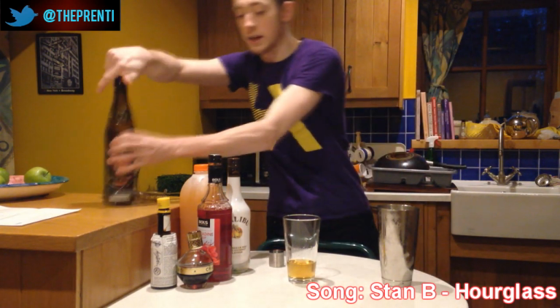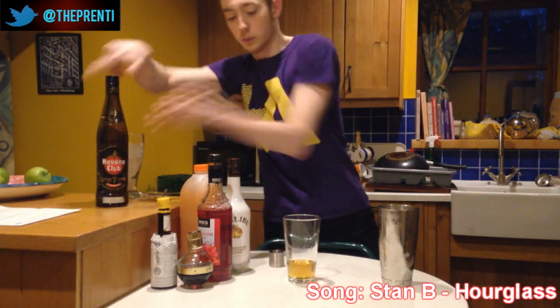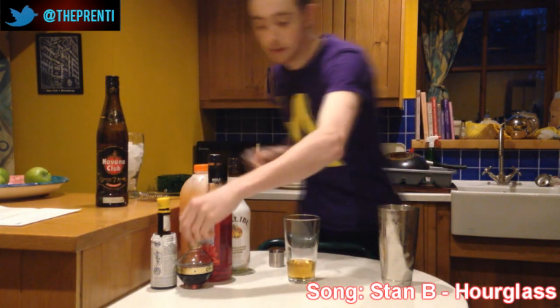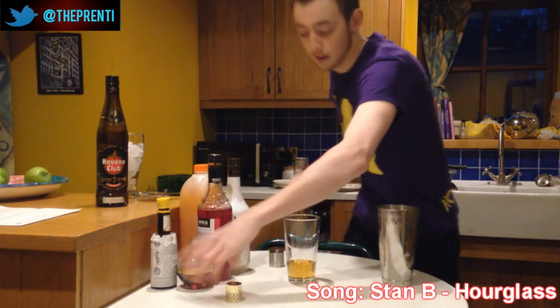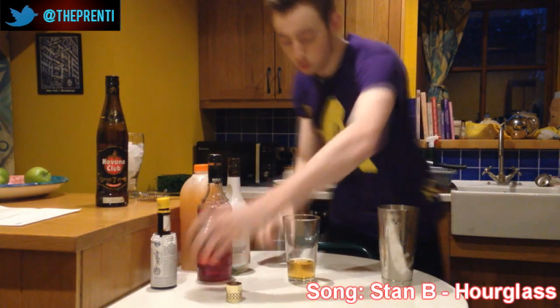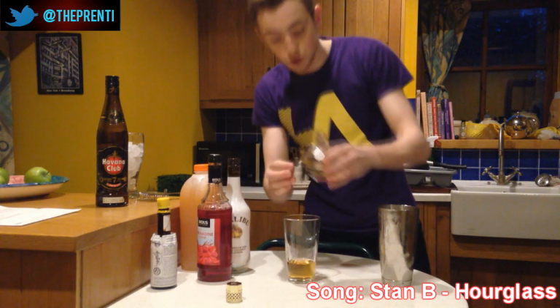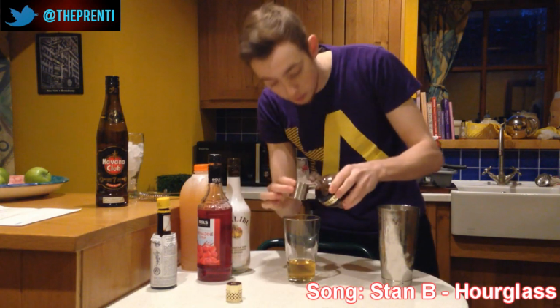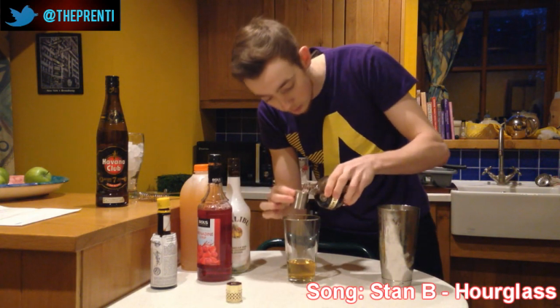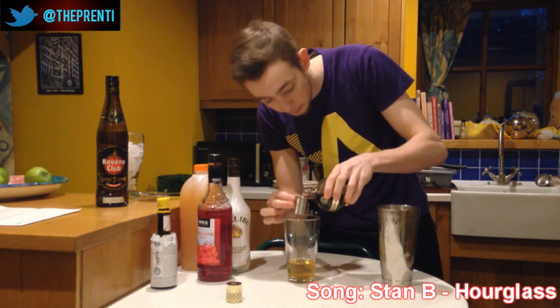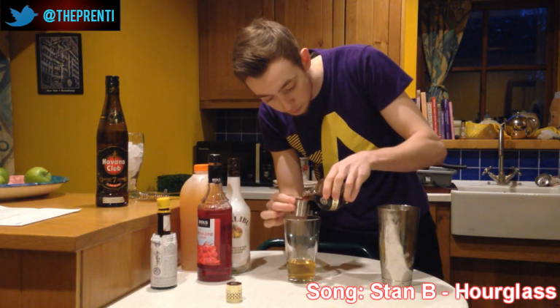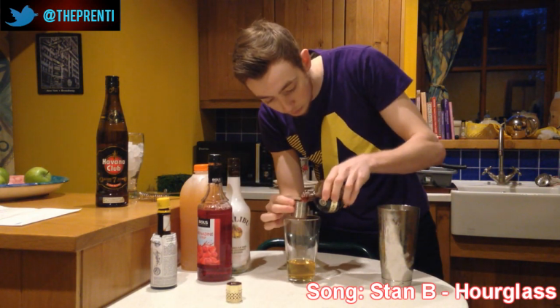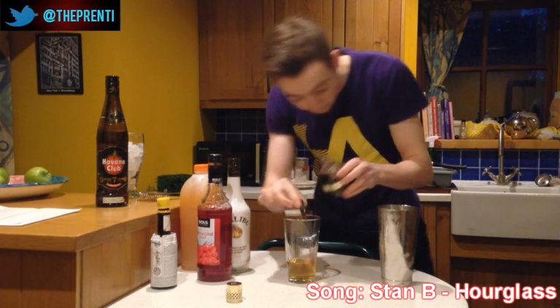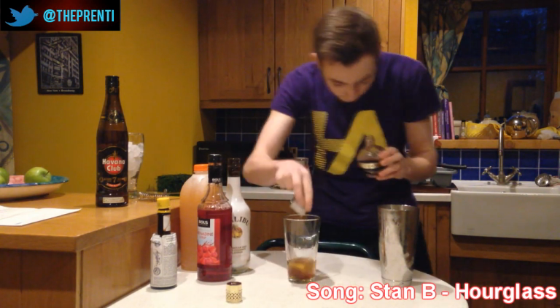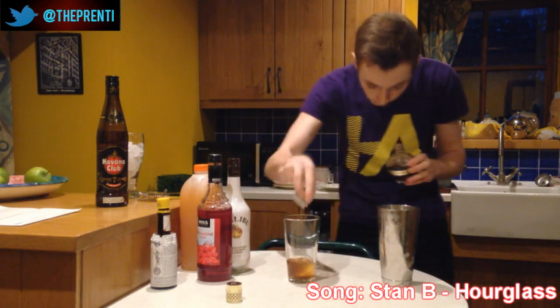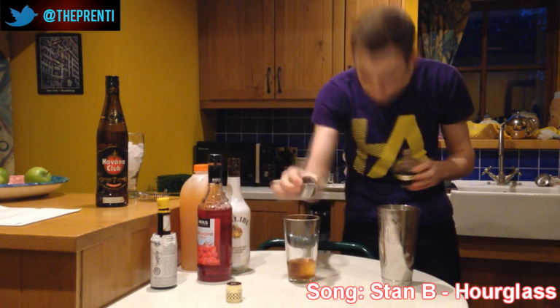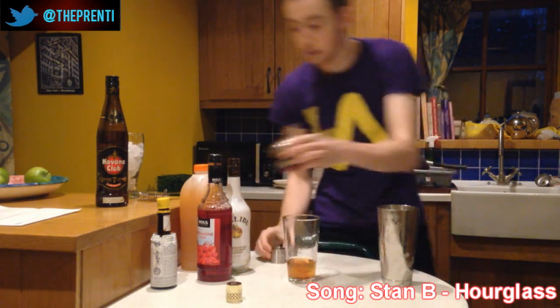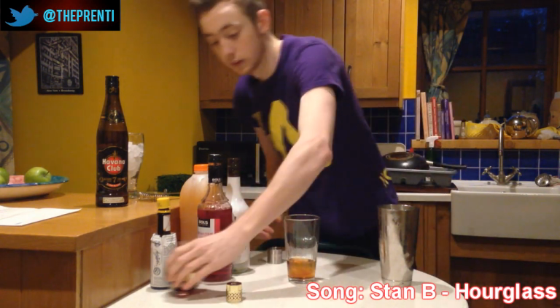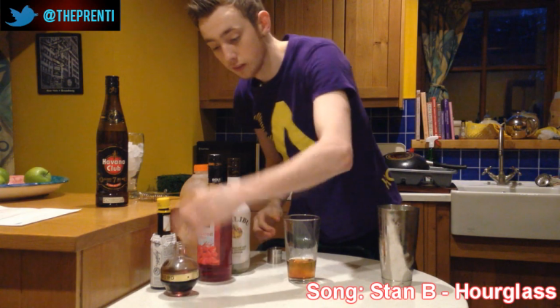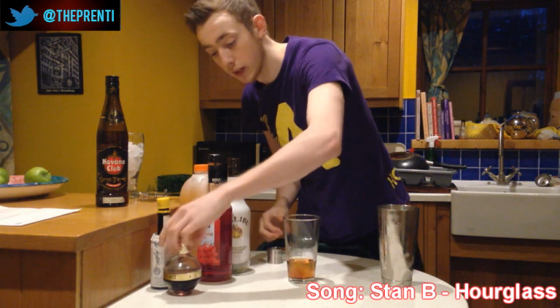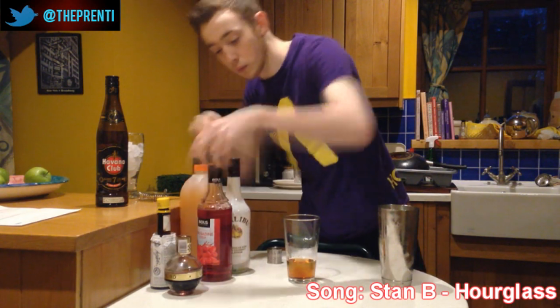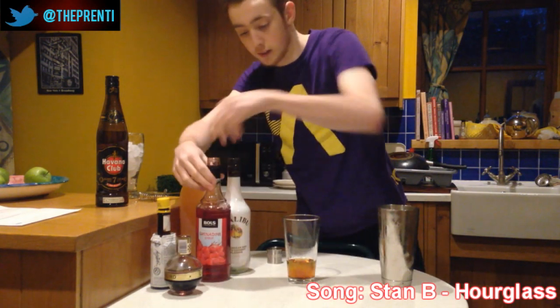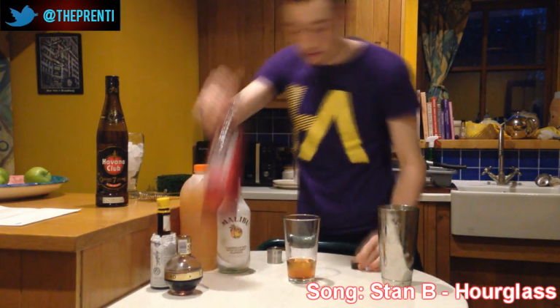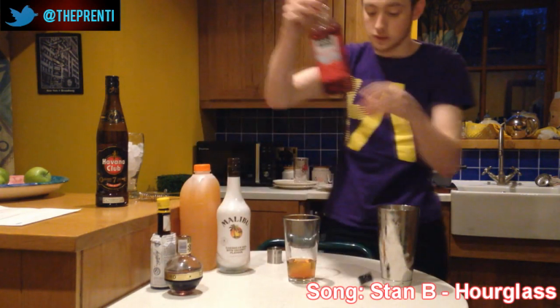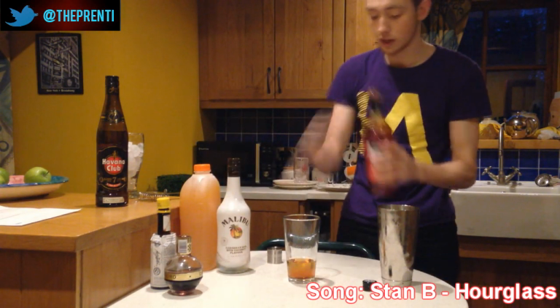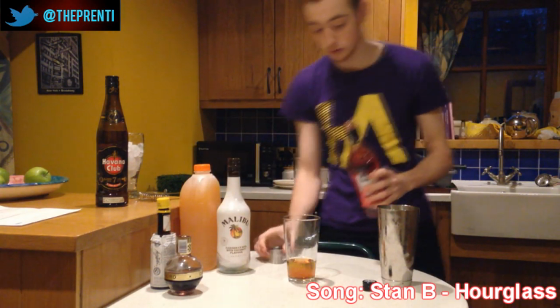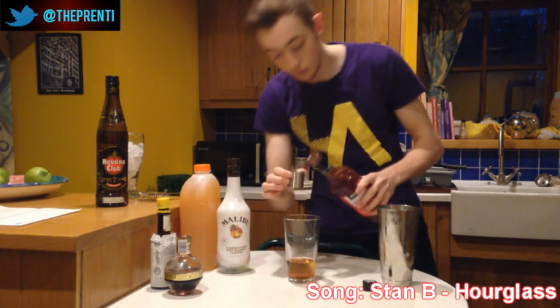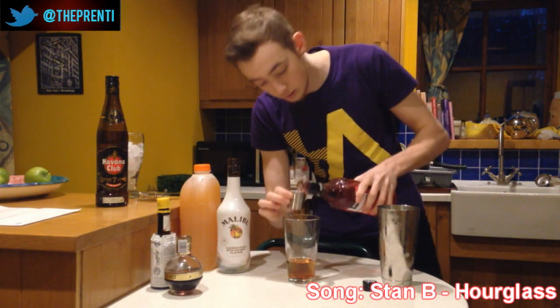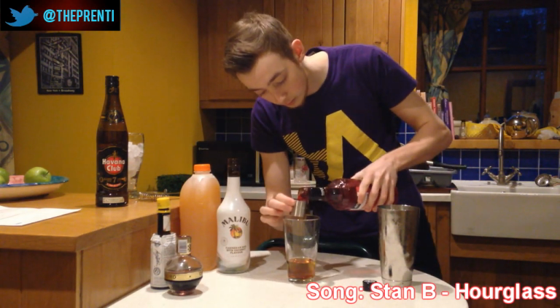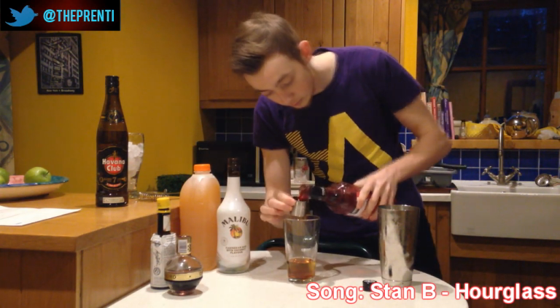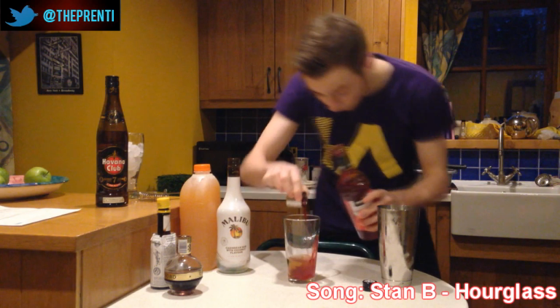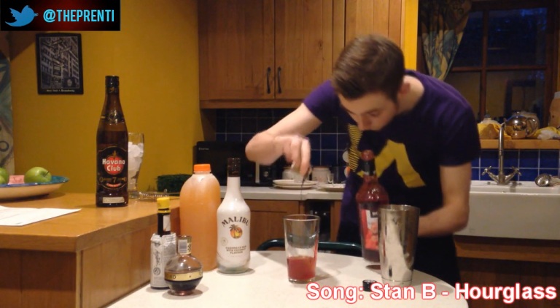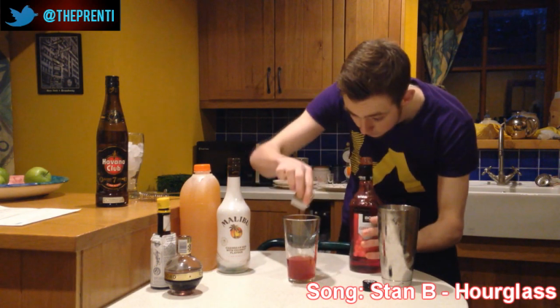Next, we're going to have a half shot of Chambord, our black raspberry liqueur — a wee half shot in there. Then we're going to have a half shot of grenadine in there as well.